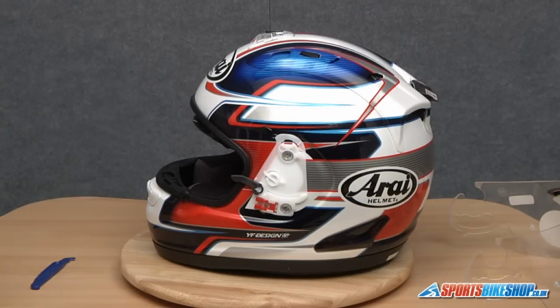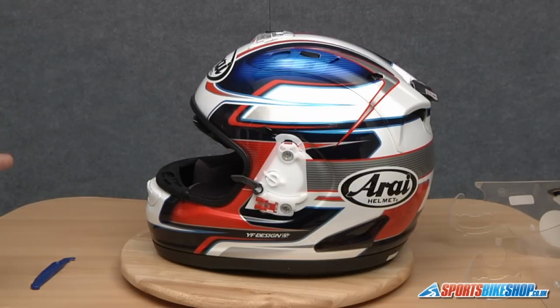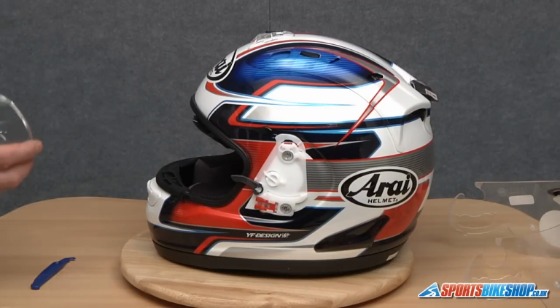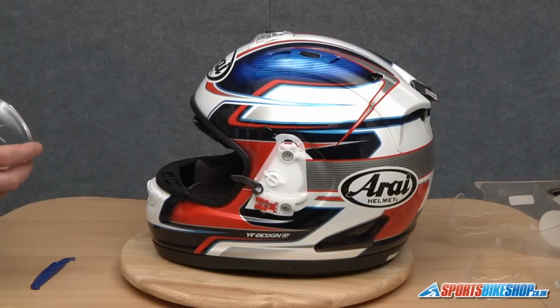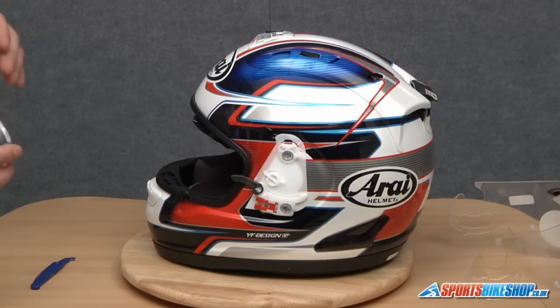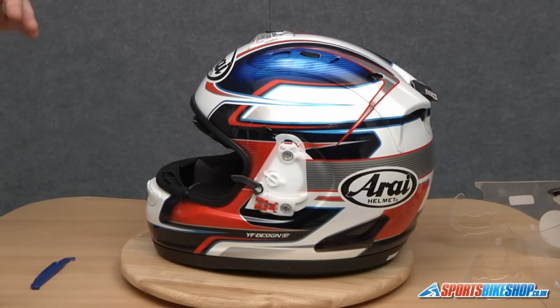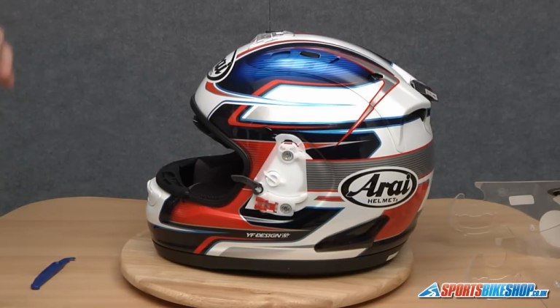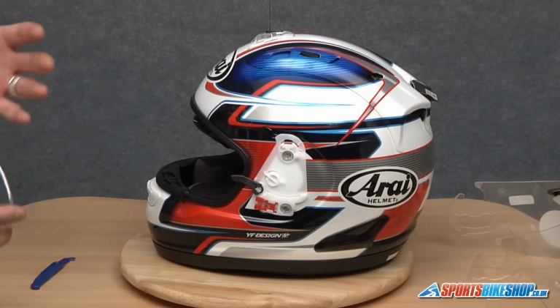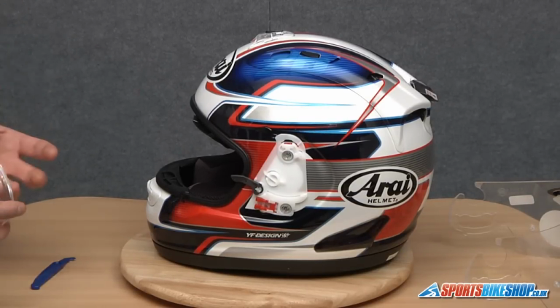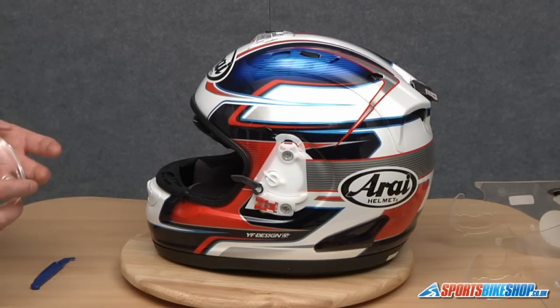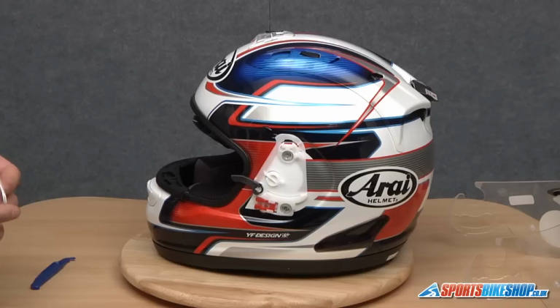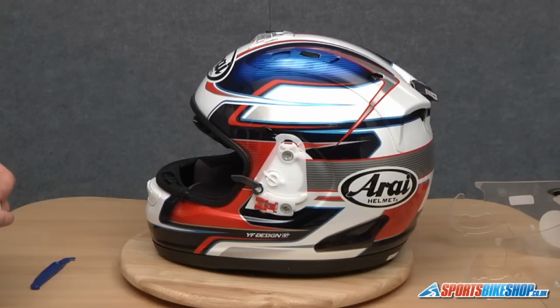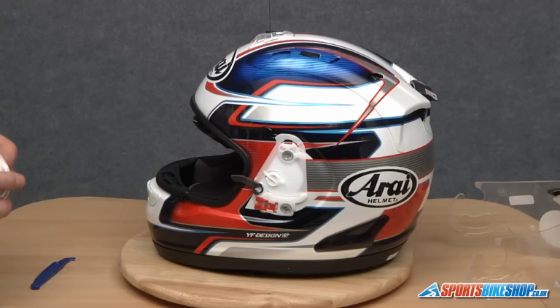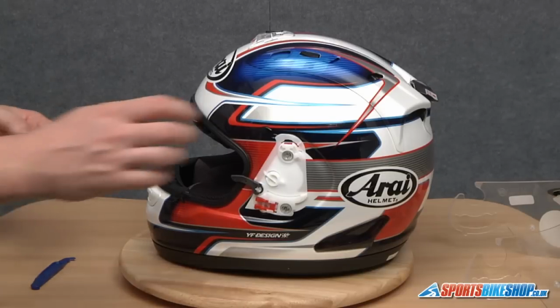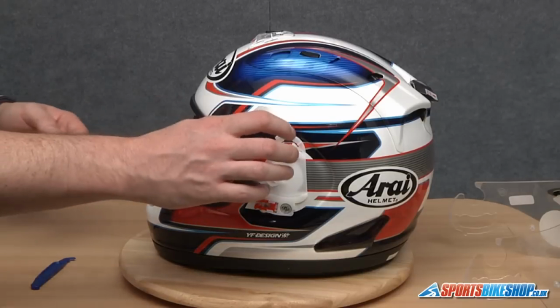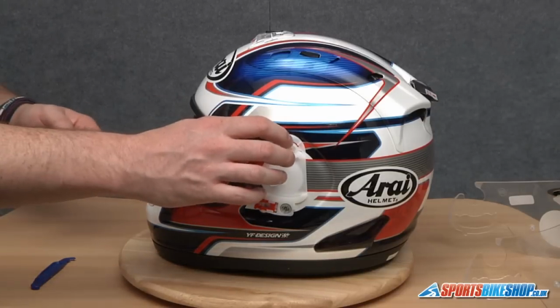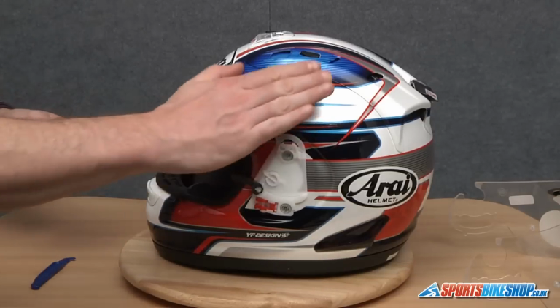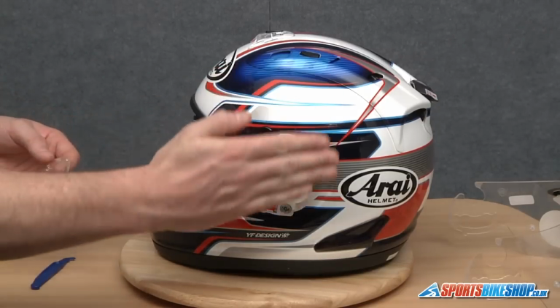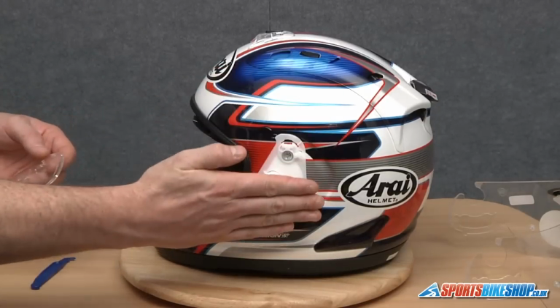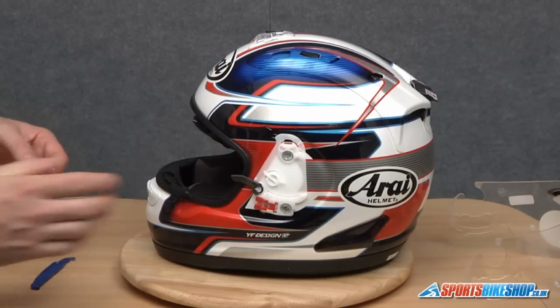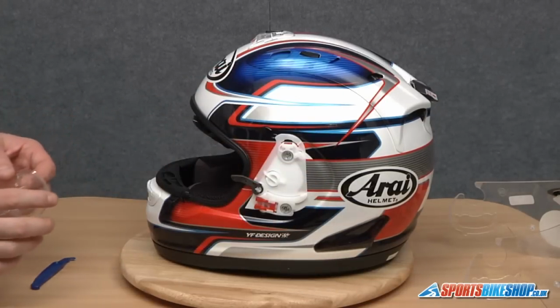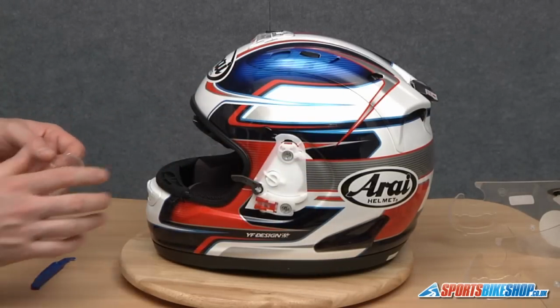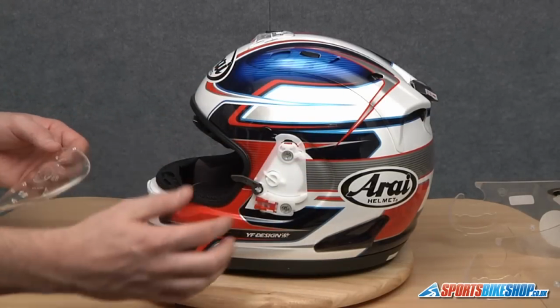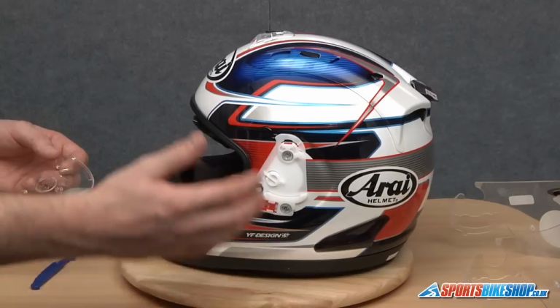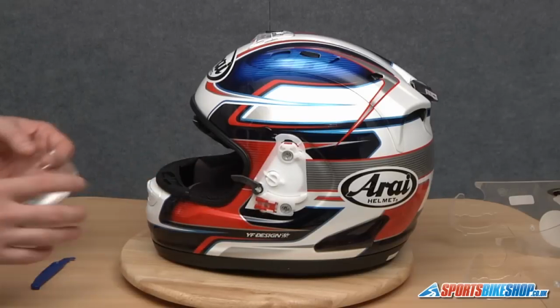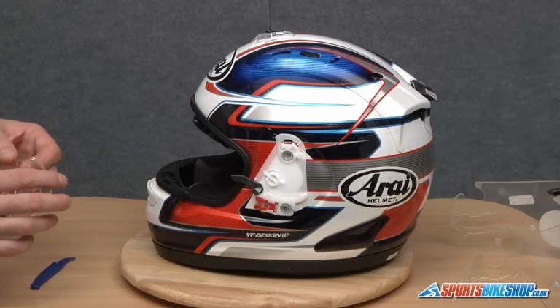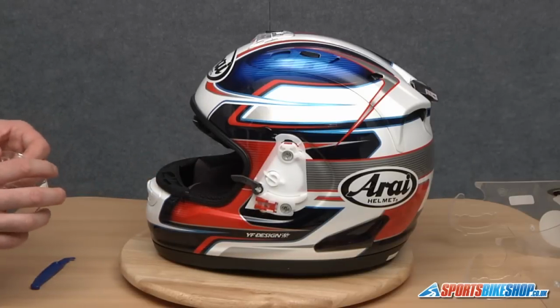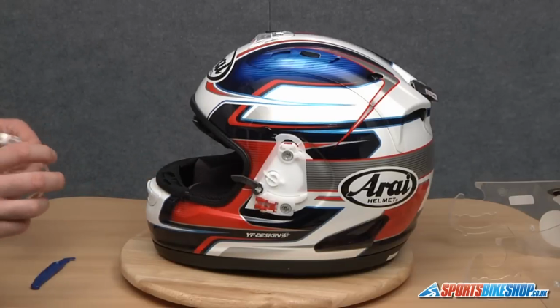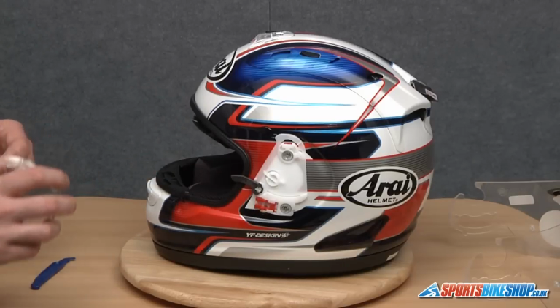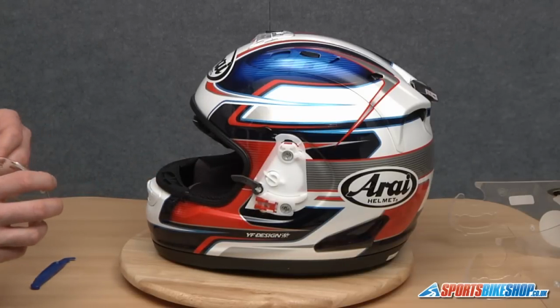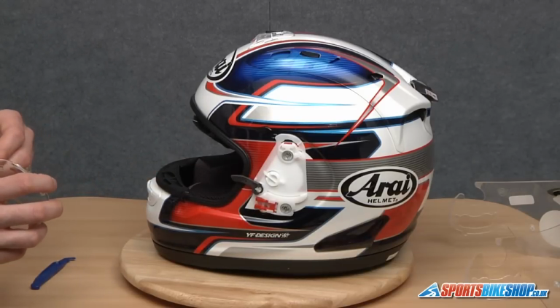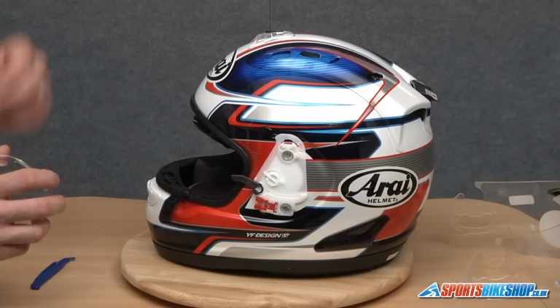Now when we come to replace it, we are literally going to do what we've just done but in reverse order. So we're going to locate the top lug first, let the side pod fall into place, locate everything else where it needs to be, give it a good push and it'll pop into place.